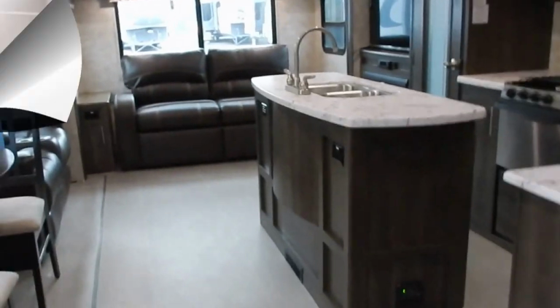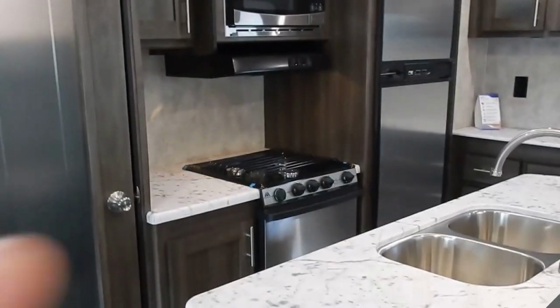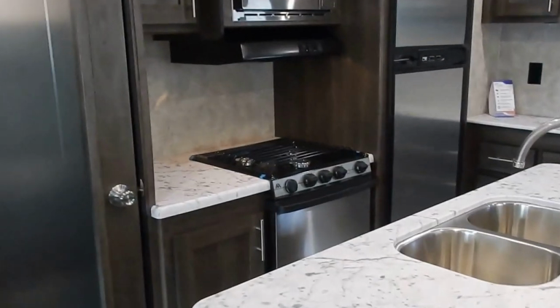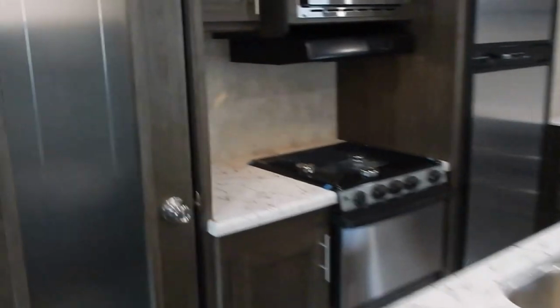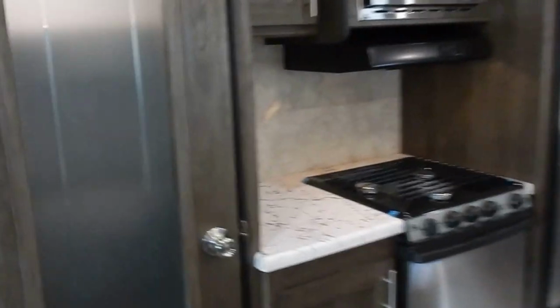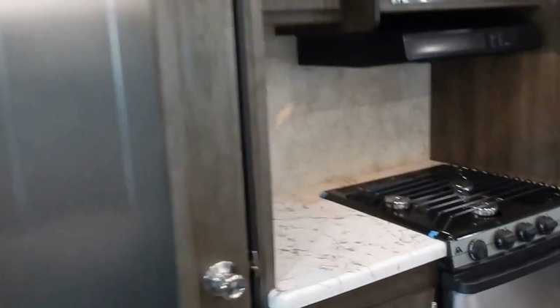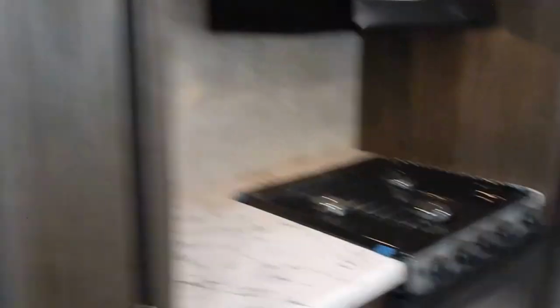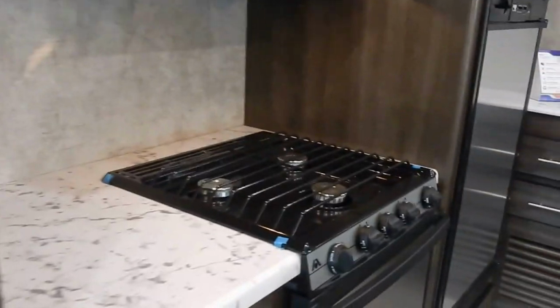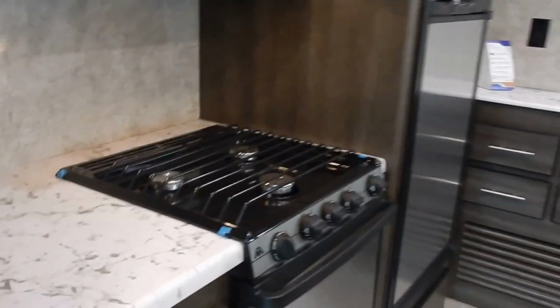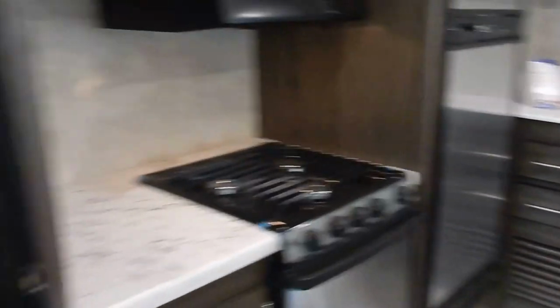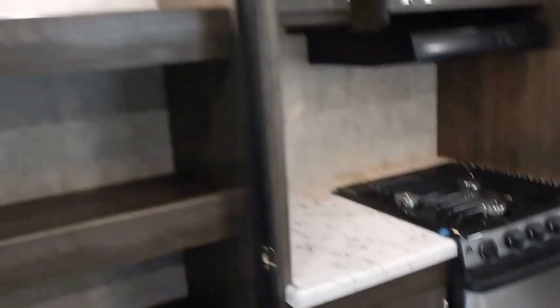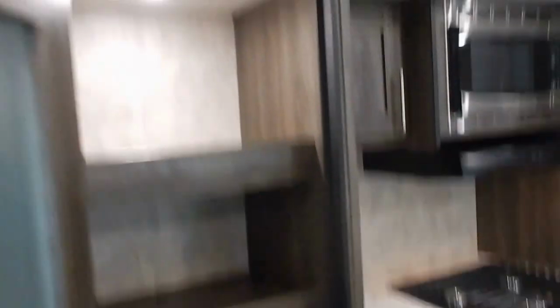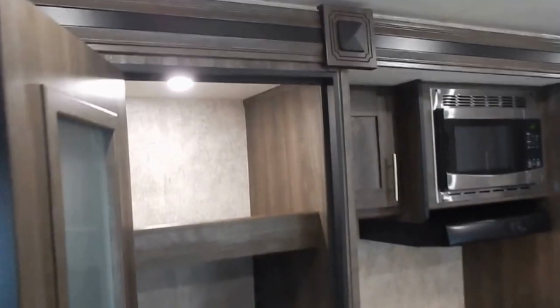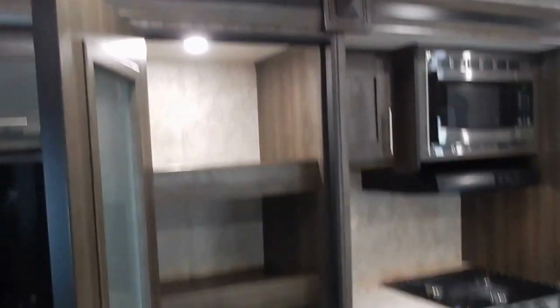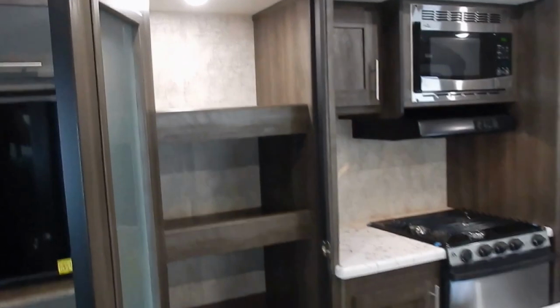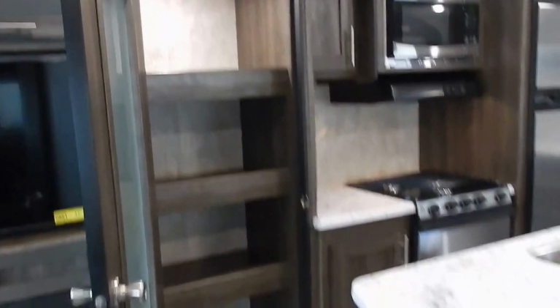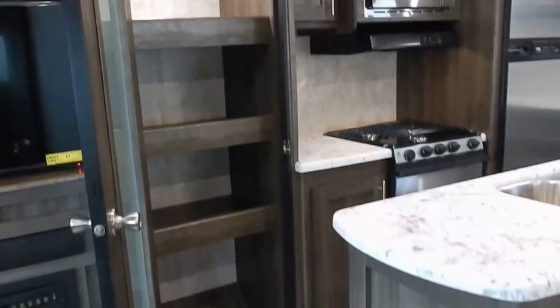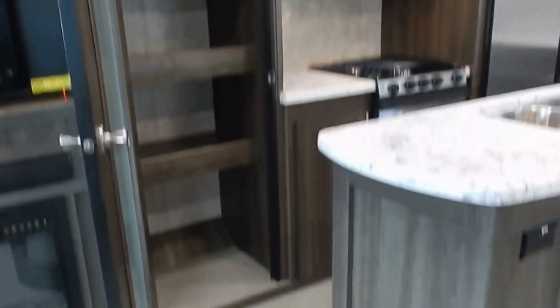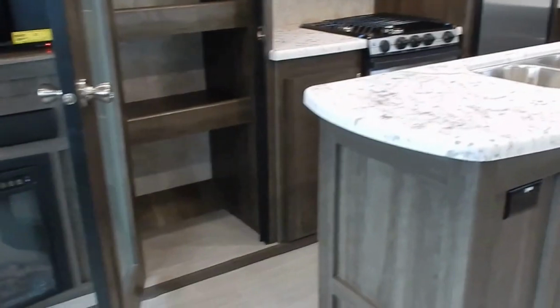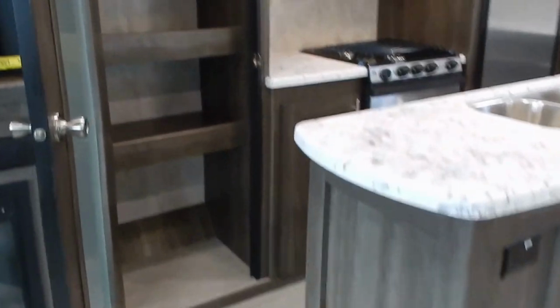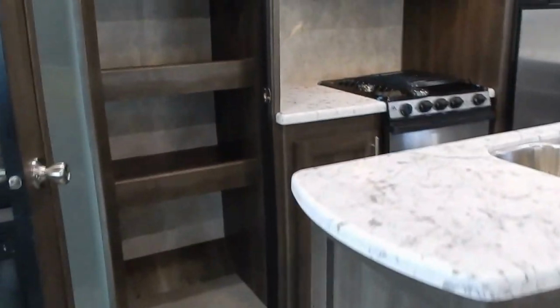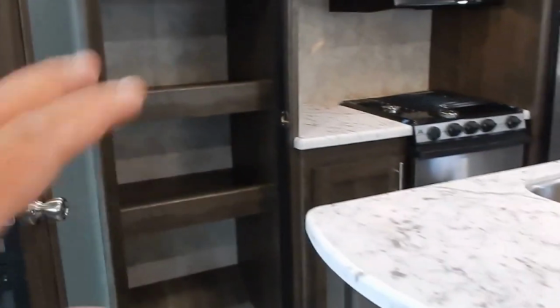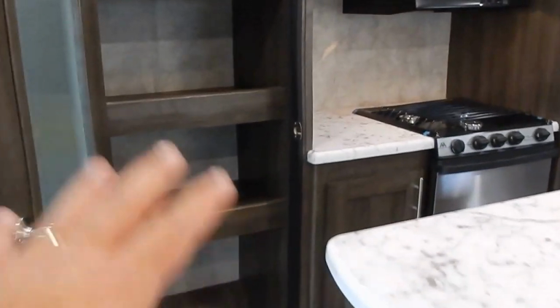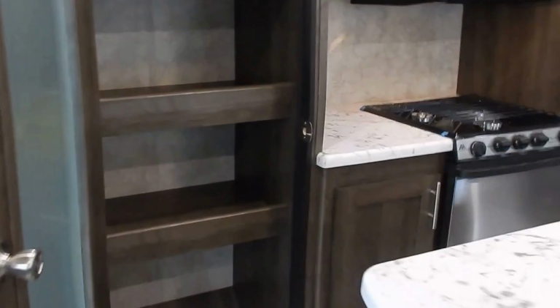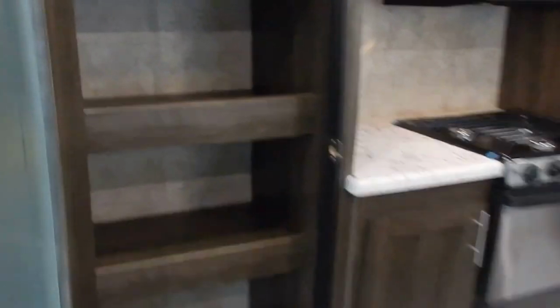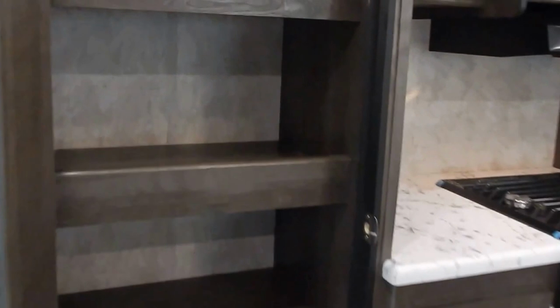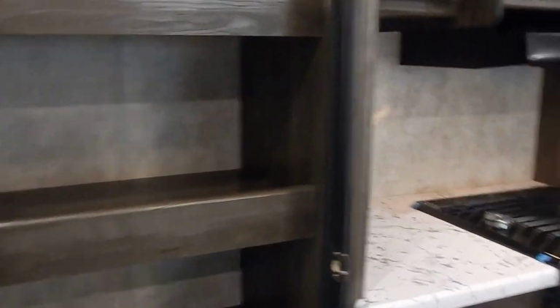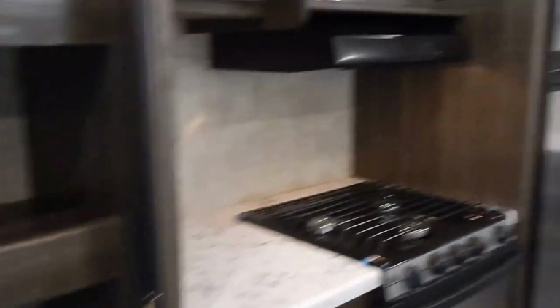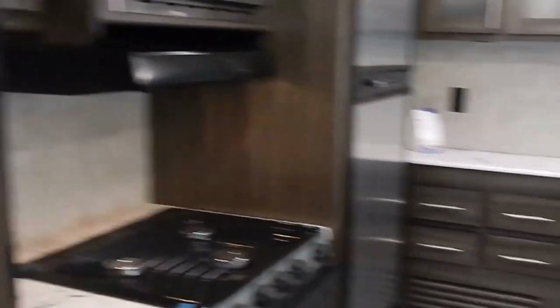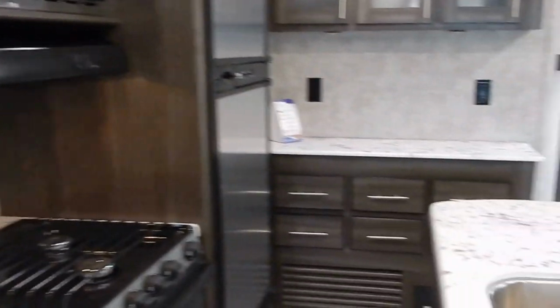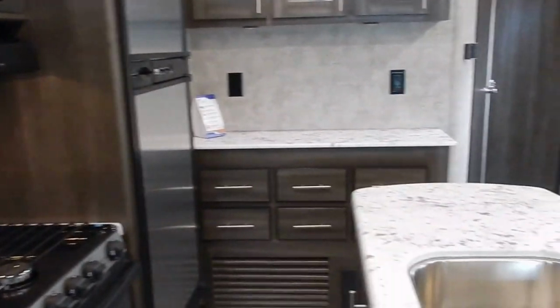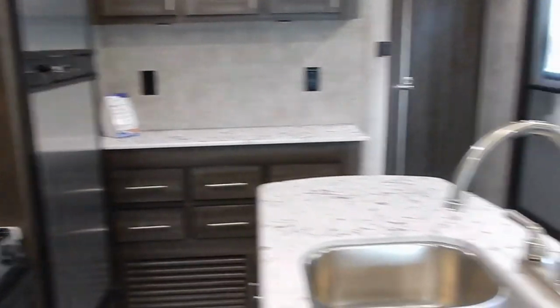Back in the kitchen area, there is a large pantry — a storage pantry built right into the slide out. It offers generous storage space with a frosted glass door and a light inside the pantry as well.